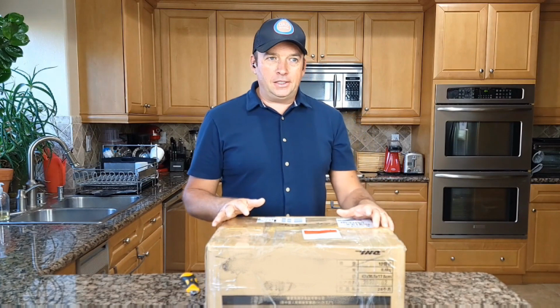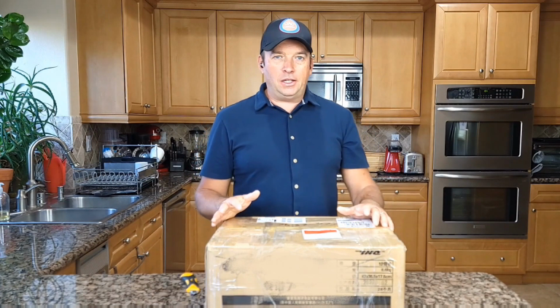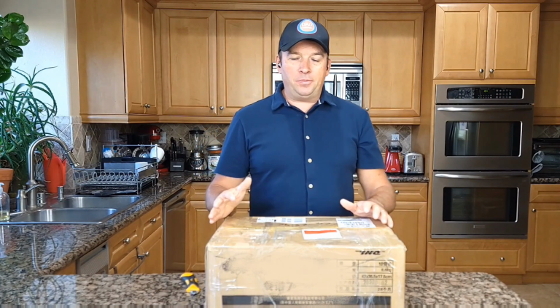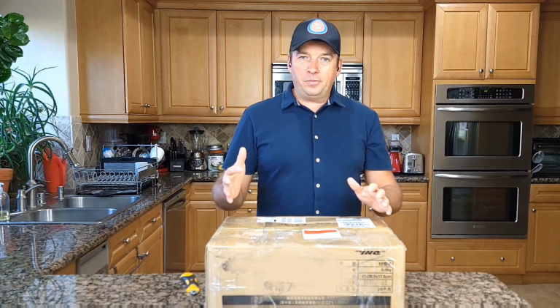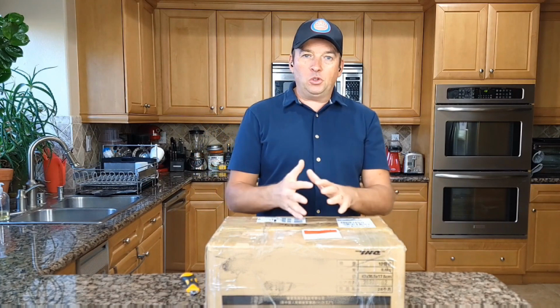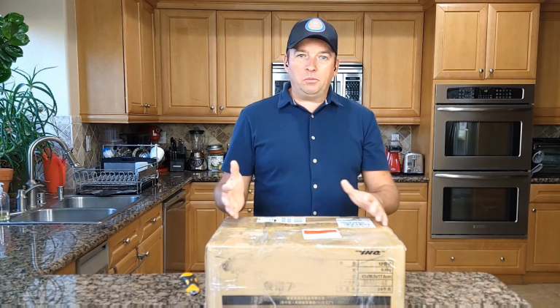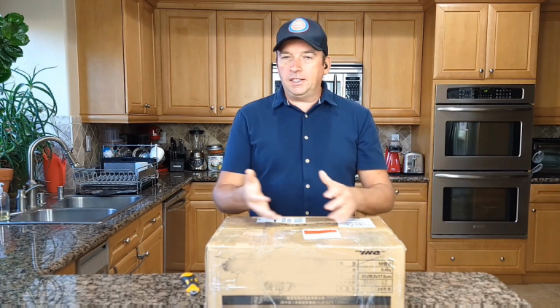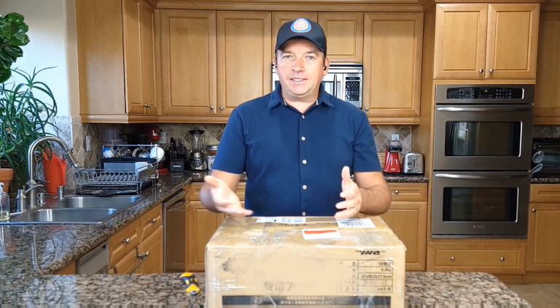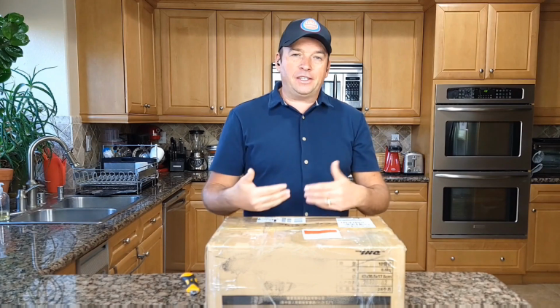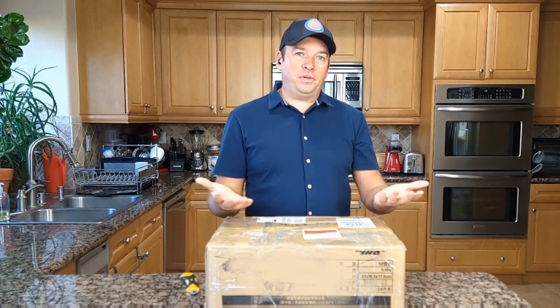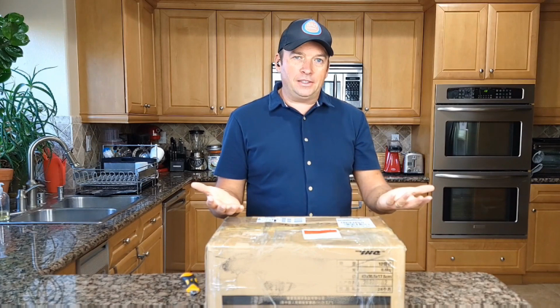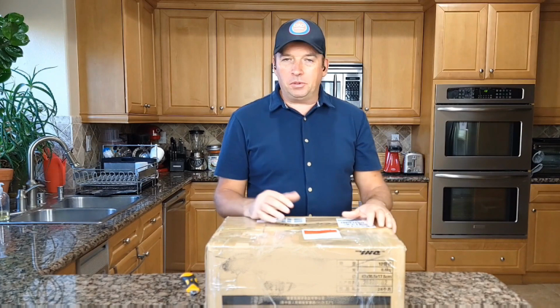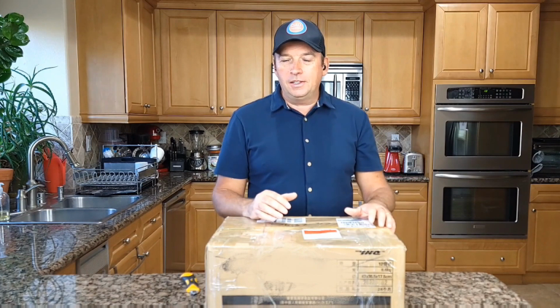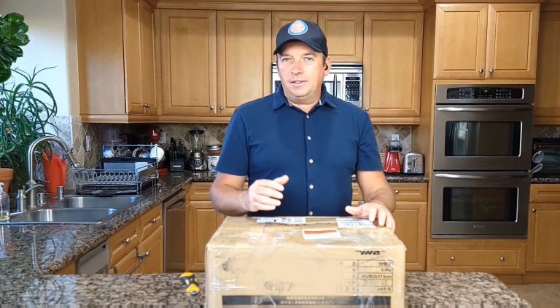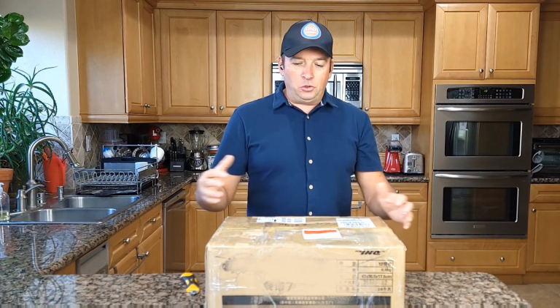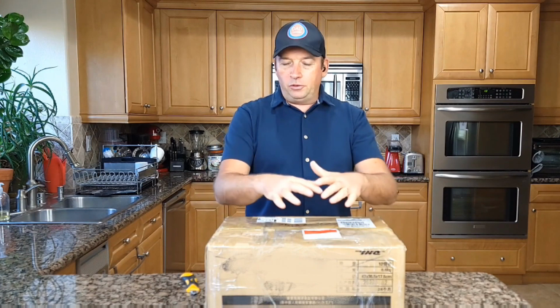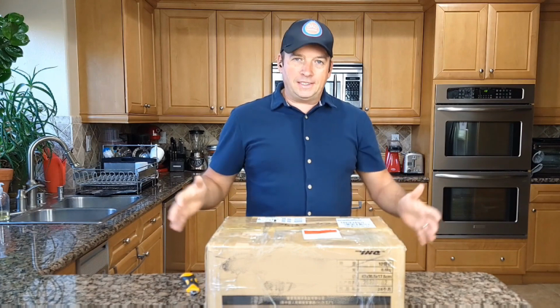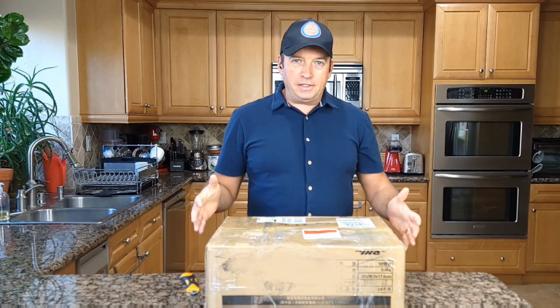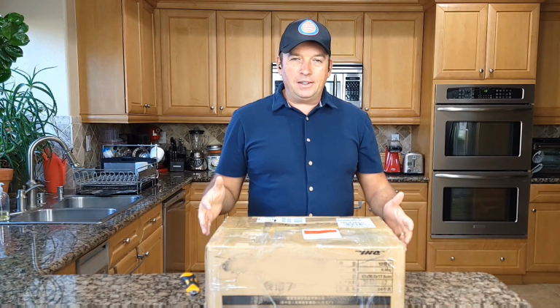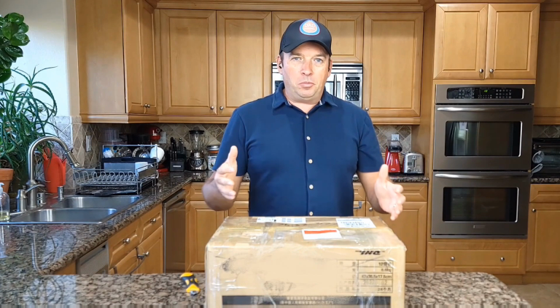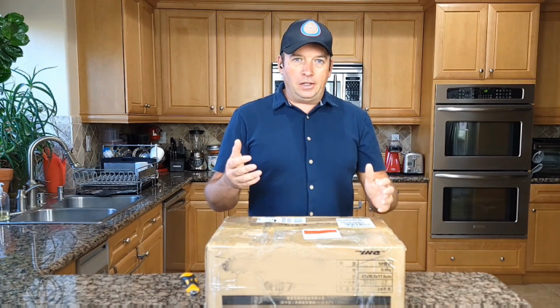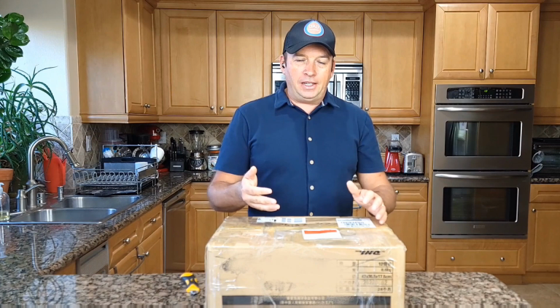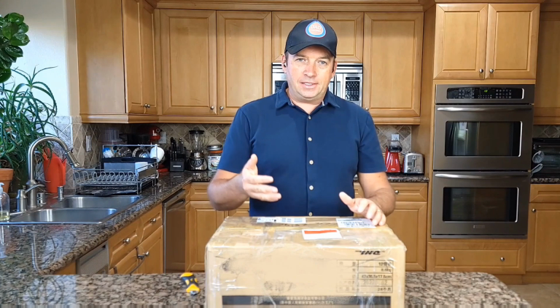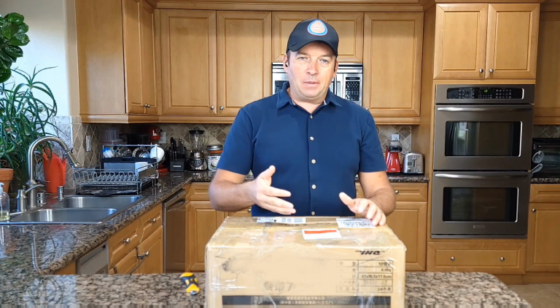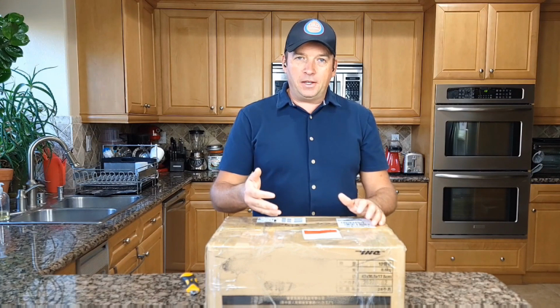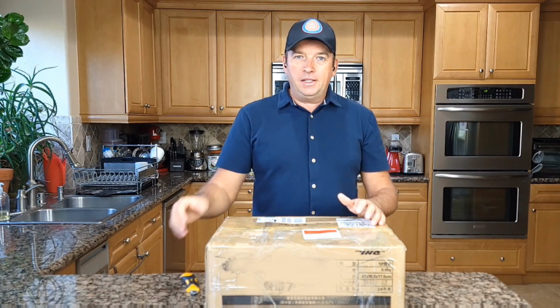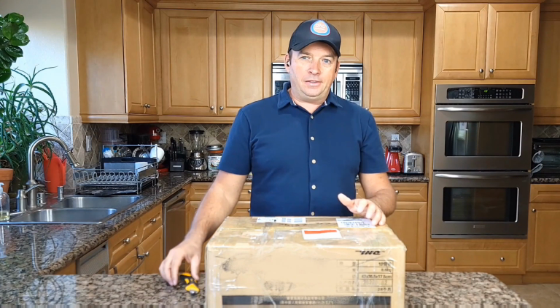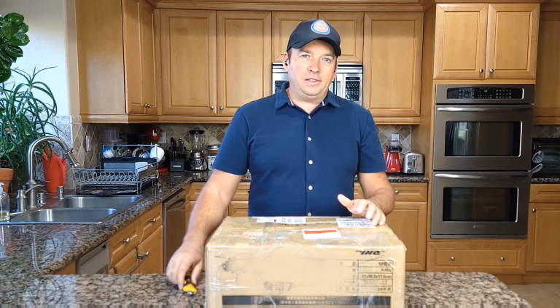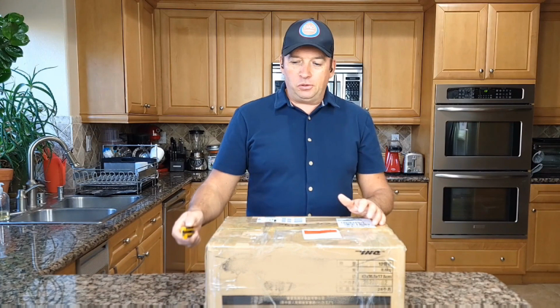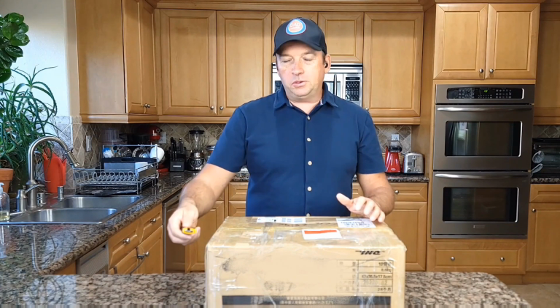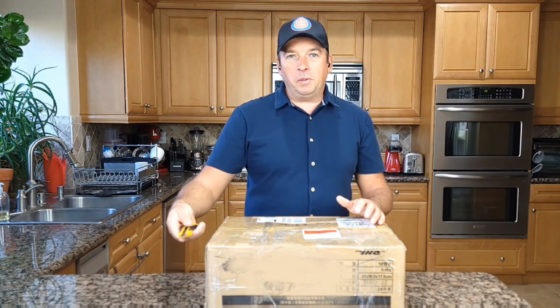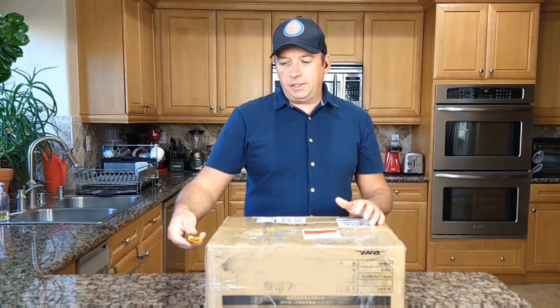I'm going to do unboxing, taste it, and tell you if I like it or not. I know I will not test everything but I'll taste some of them and share my opinion with you.